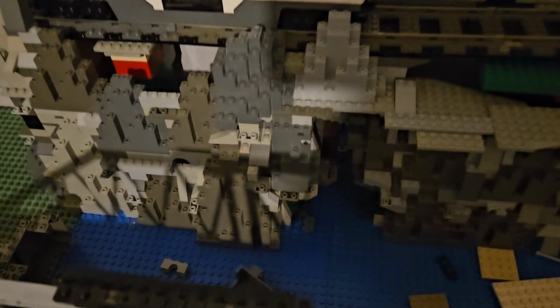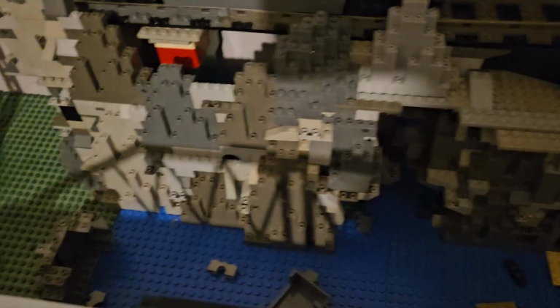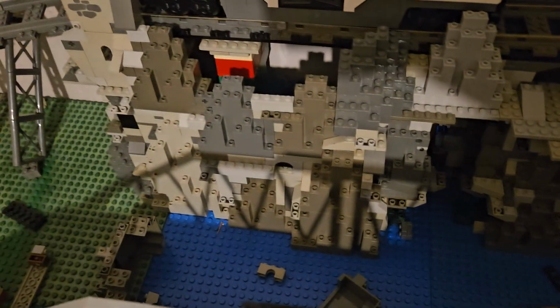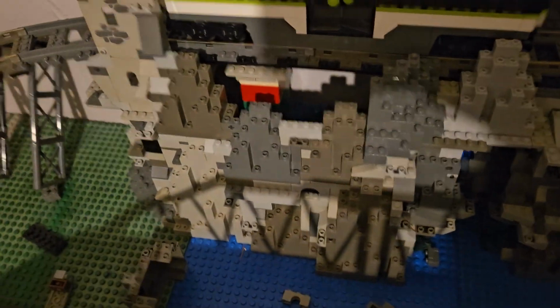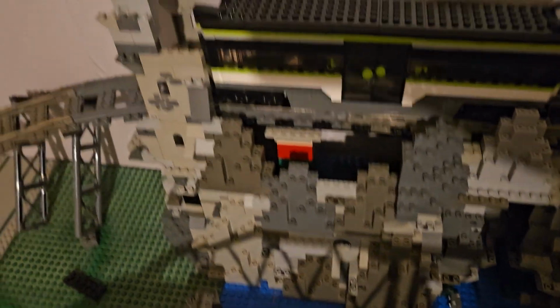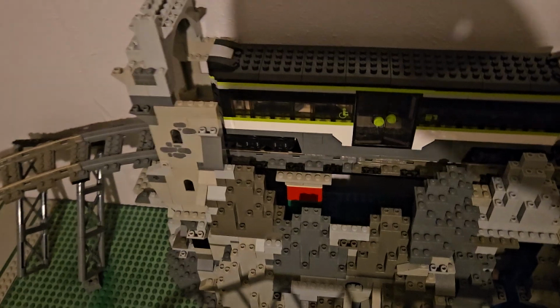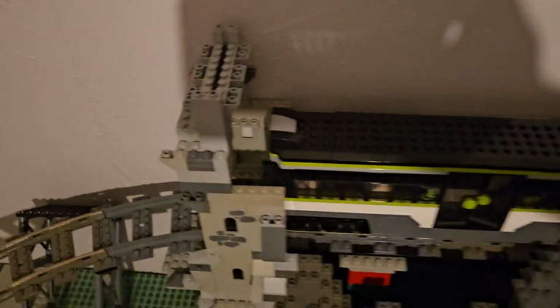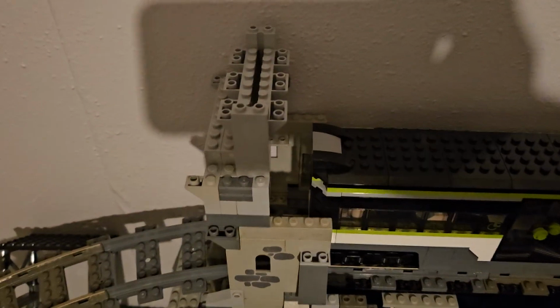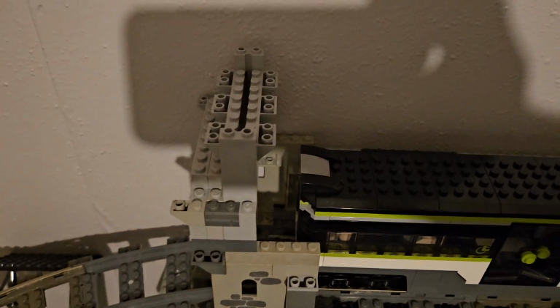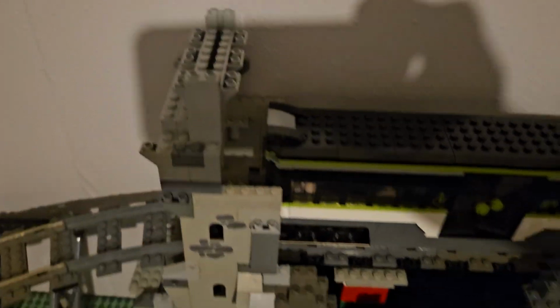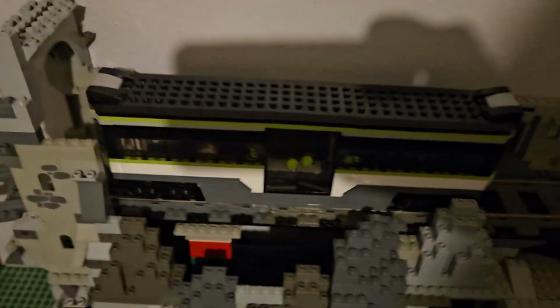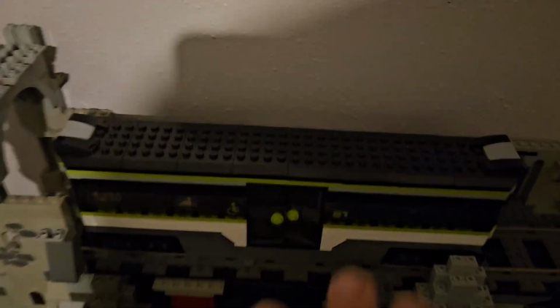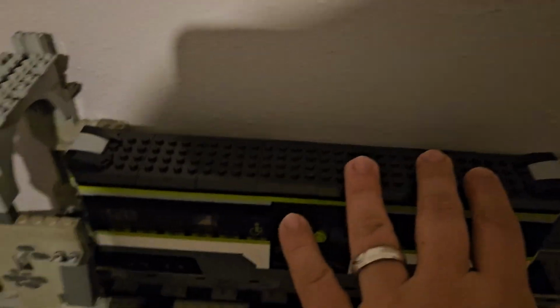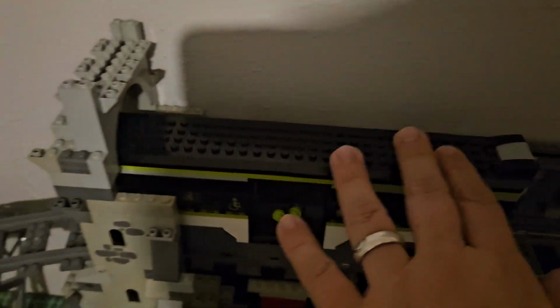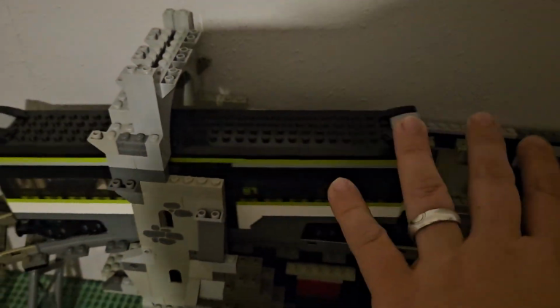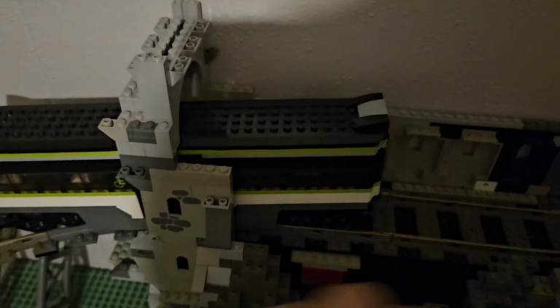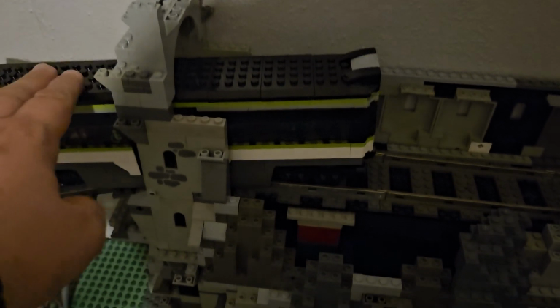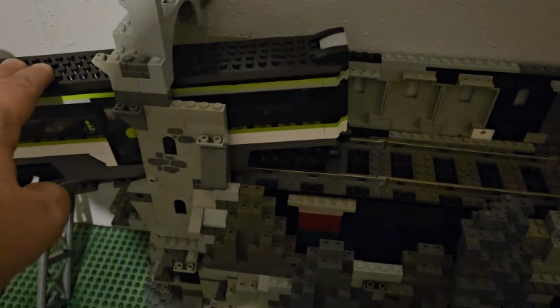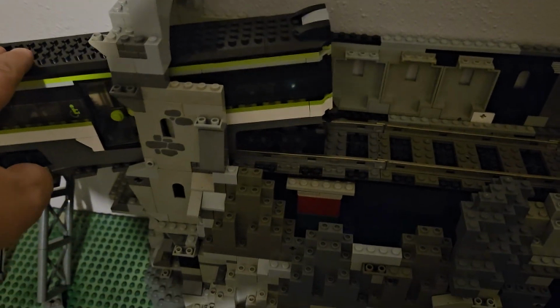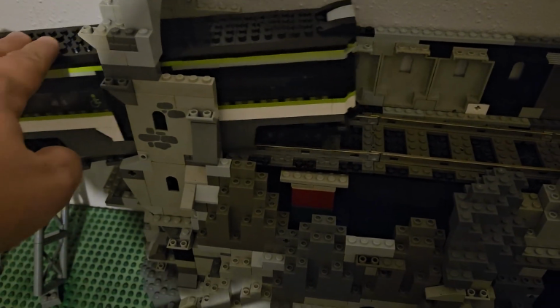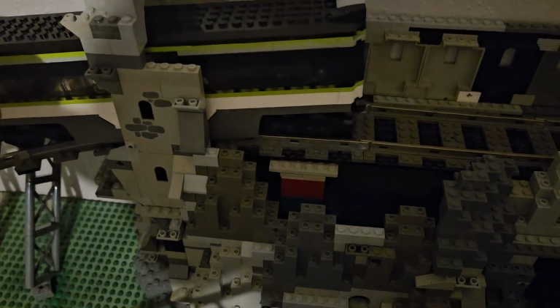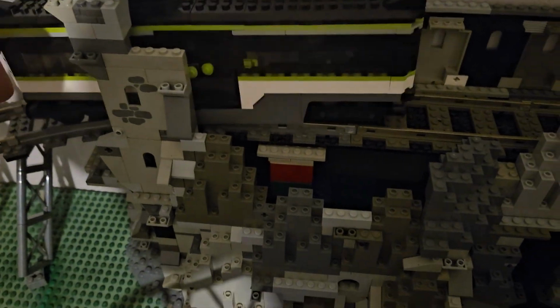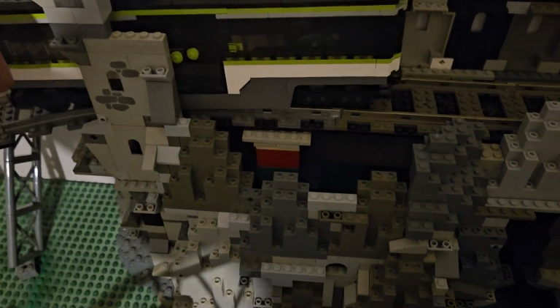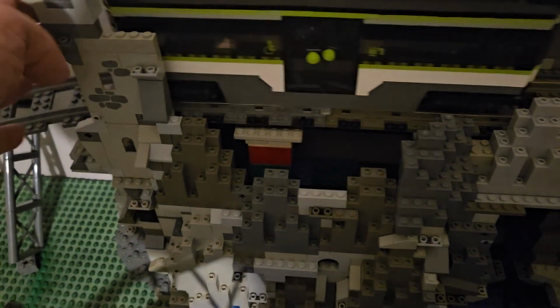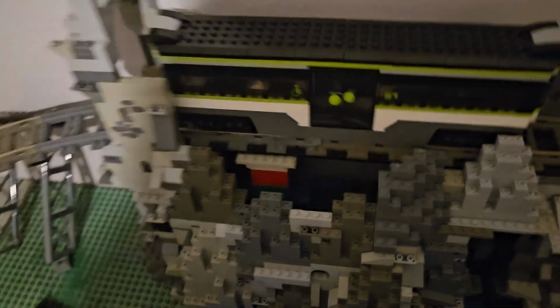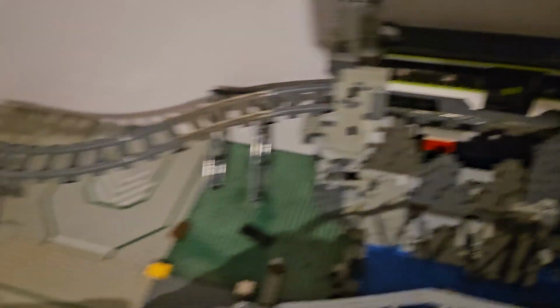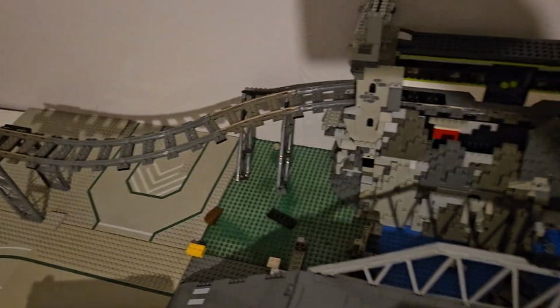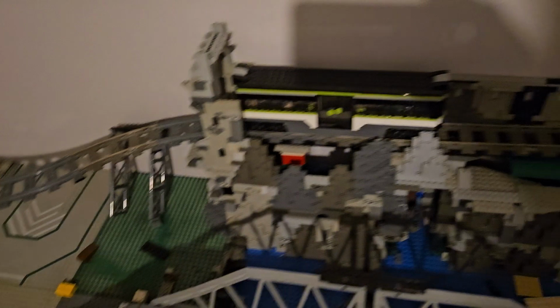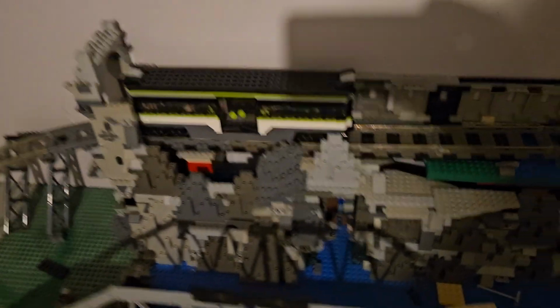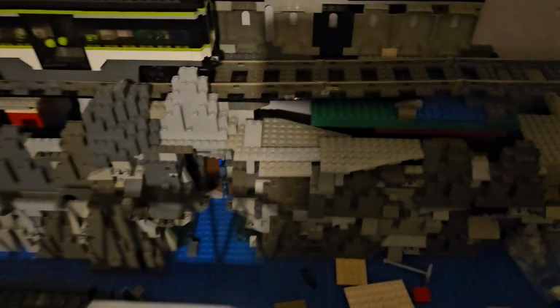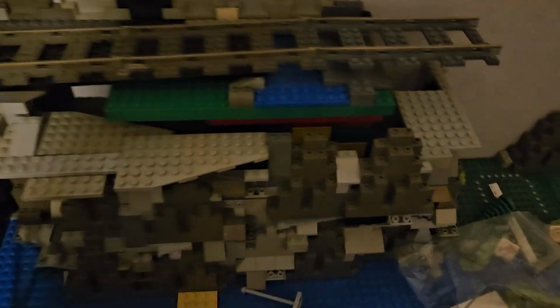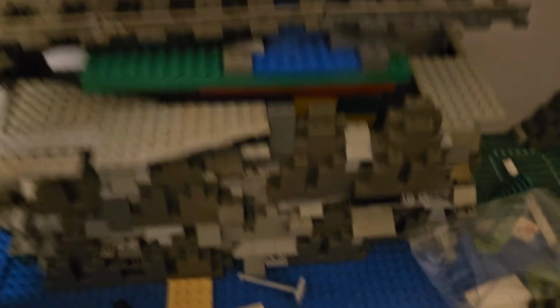I do a lot of building on my days off. That's how the arch is going to look. And yes, the train goes under. Without a lot of hitches — it's not smooth because that's a lot of work. But that is the mountain so far.